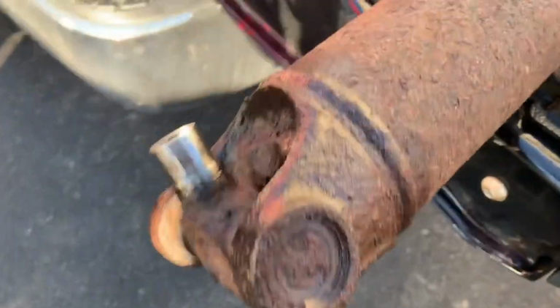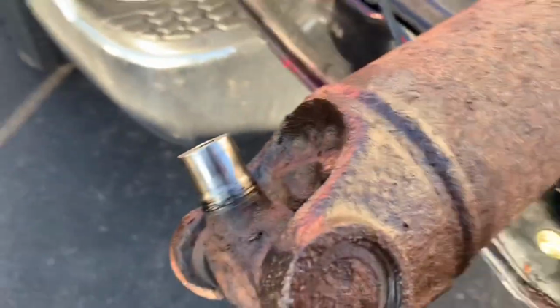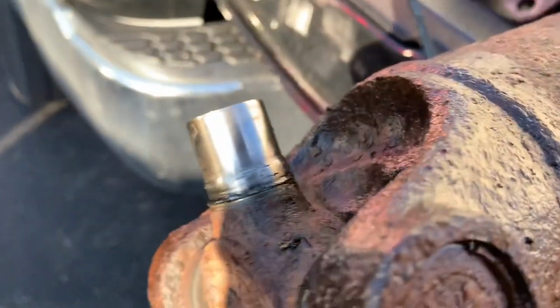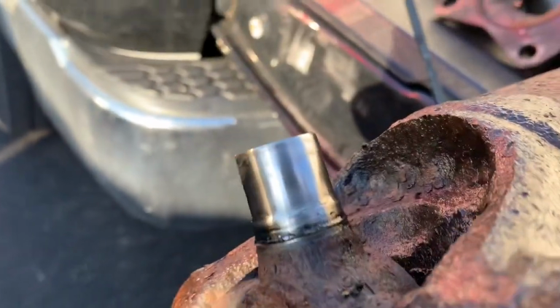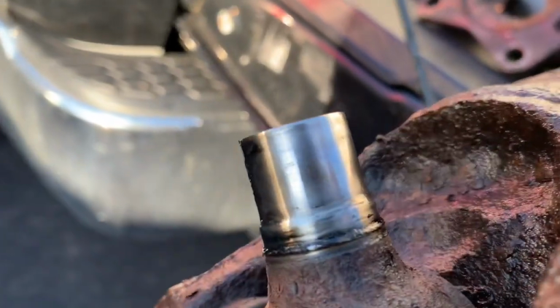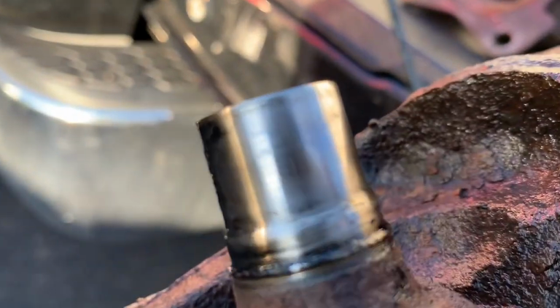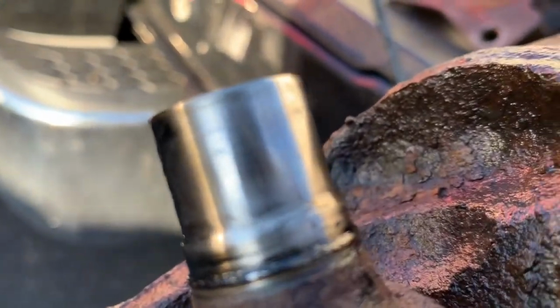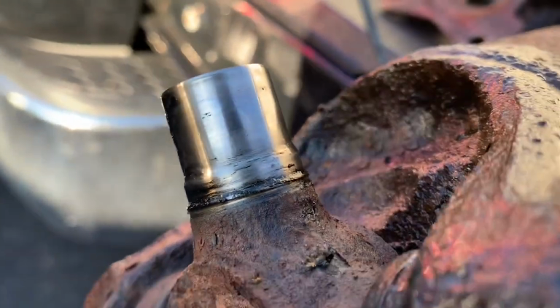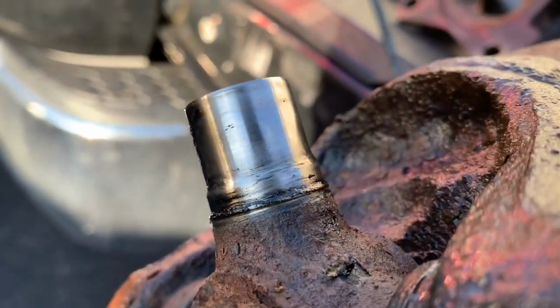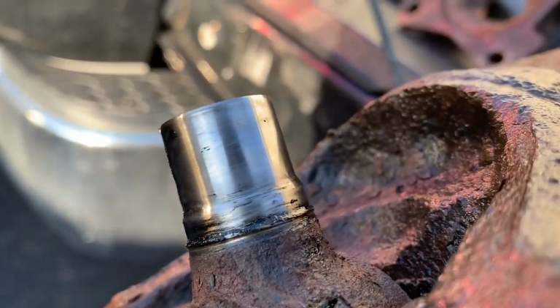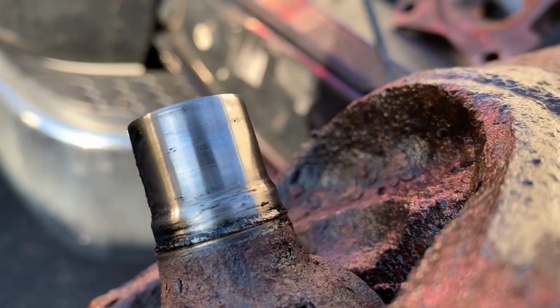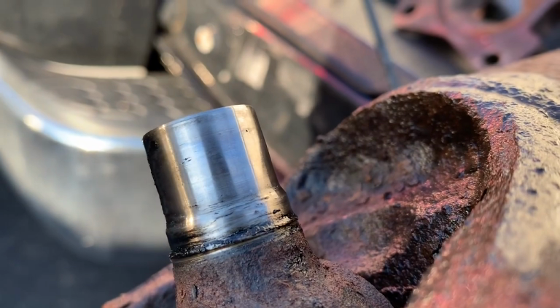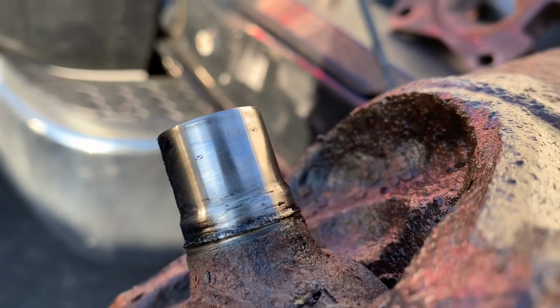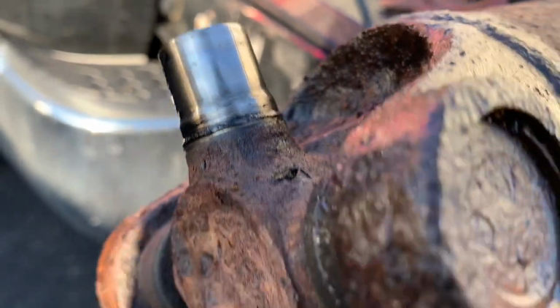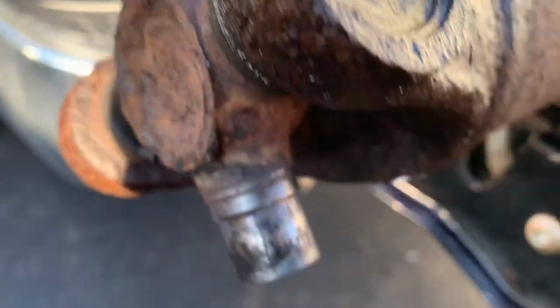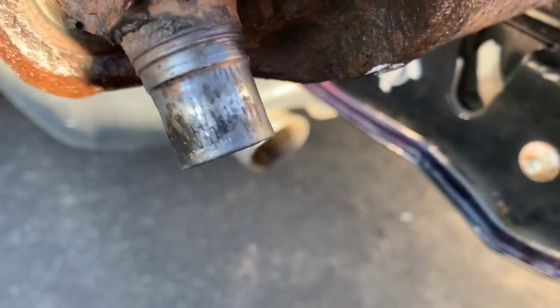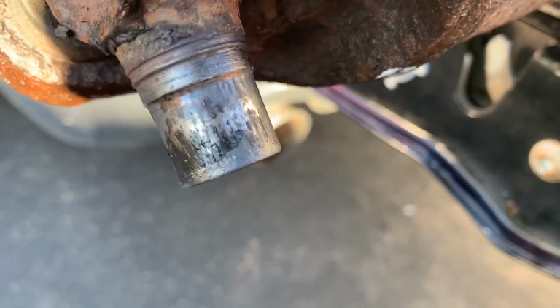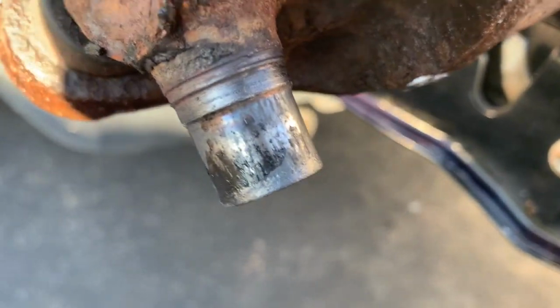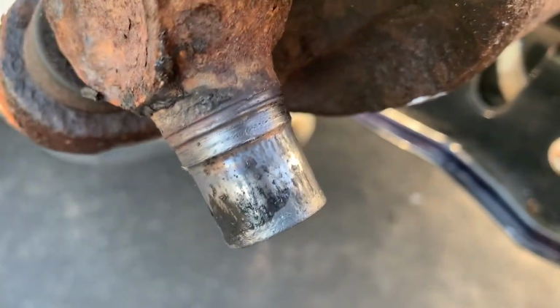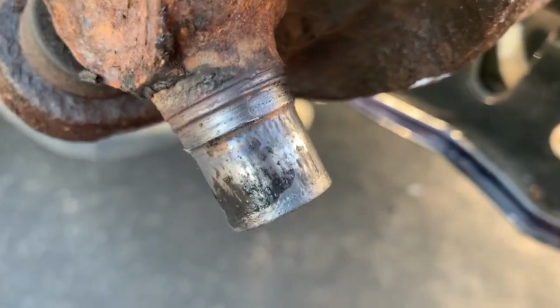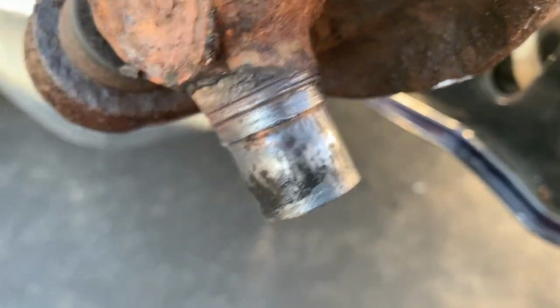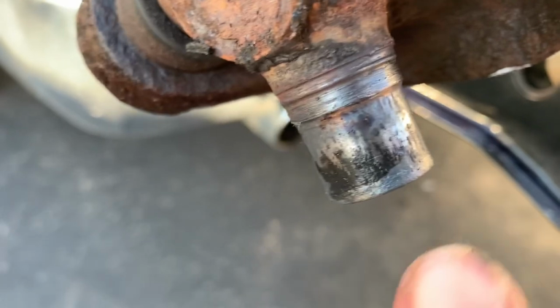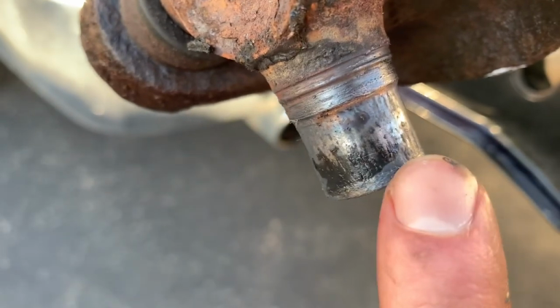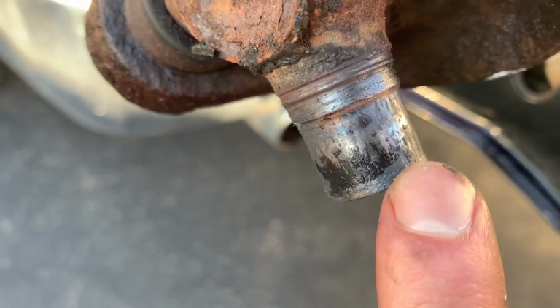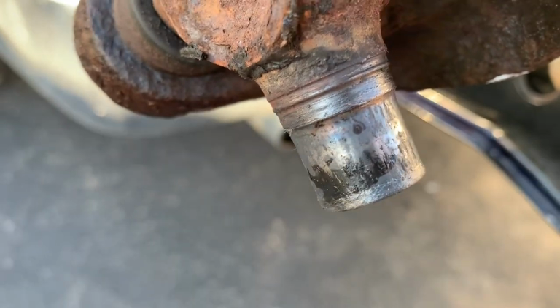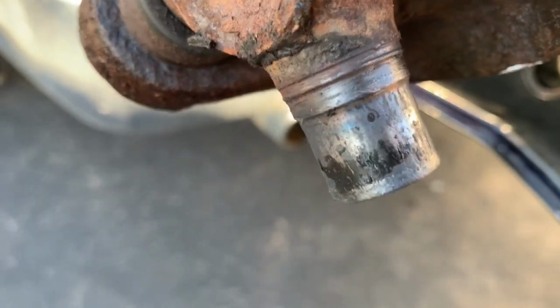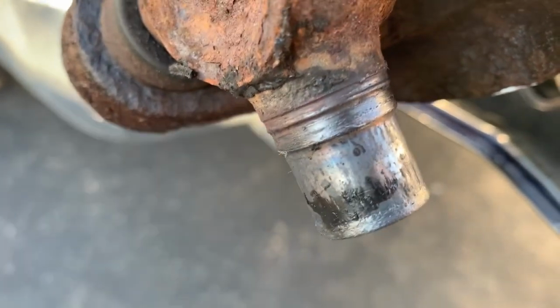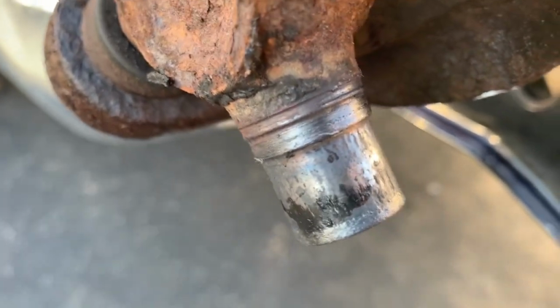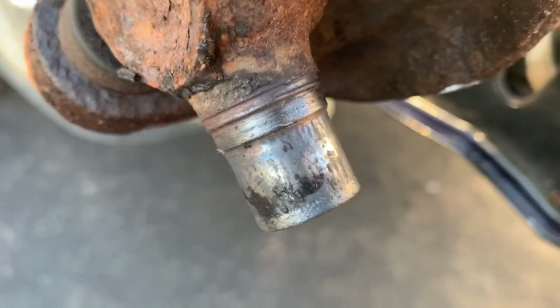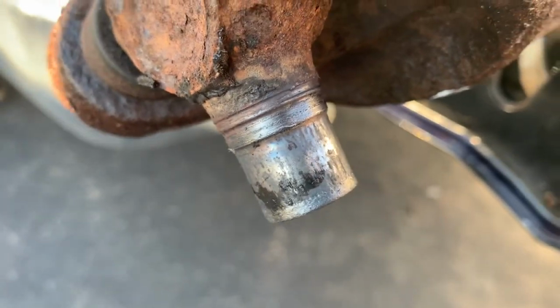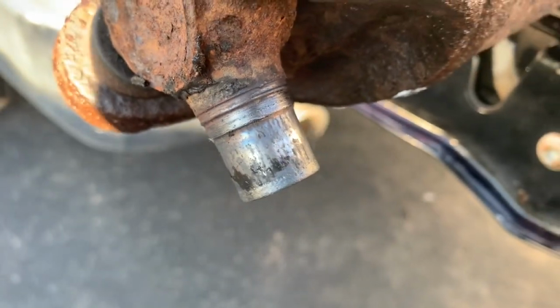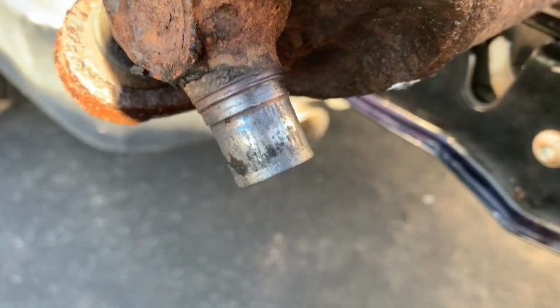Clean that up a little bit so you can get a better view. This is the good side — nice, even wear all the way to the end. This is the bad side — there's actually even a little lip right here. It's been worn down so bad. So that's definitely the issue.